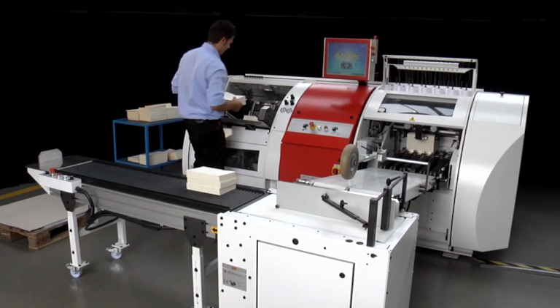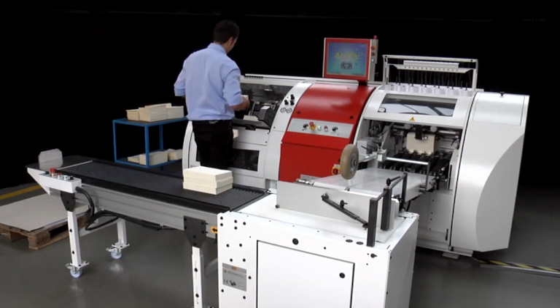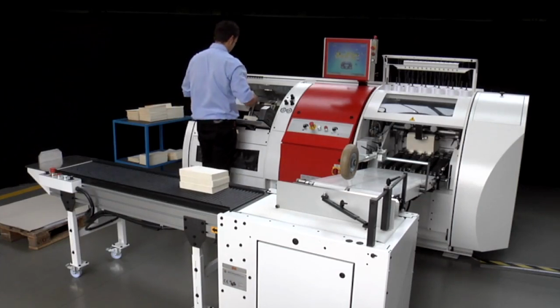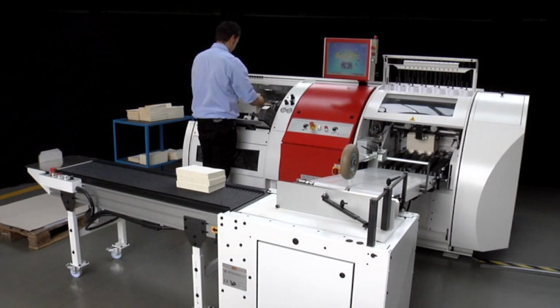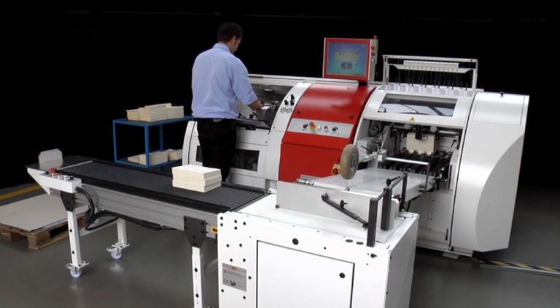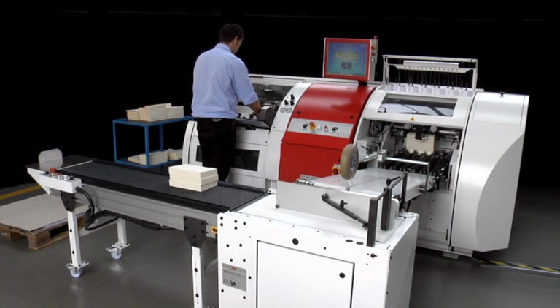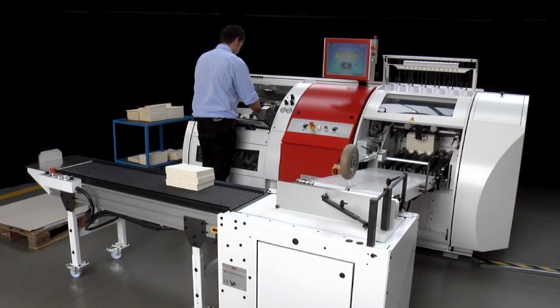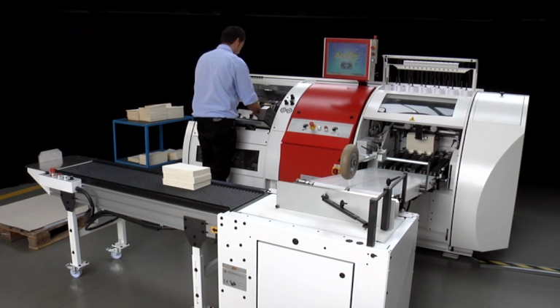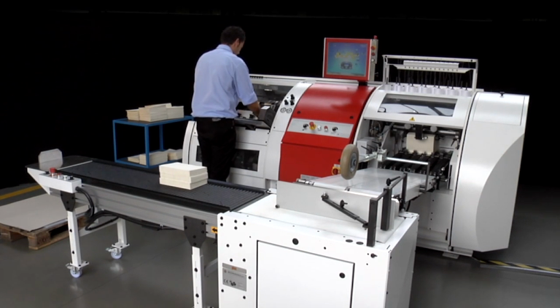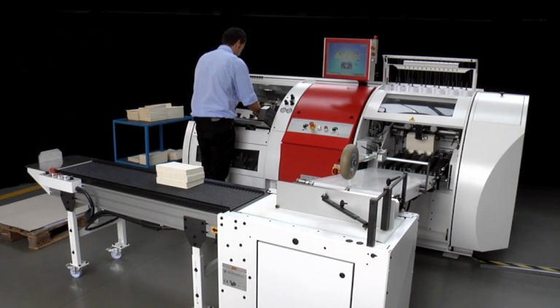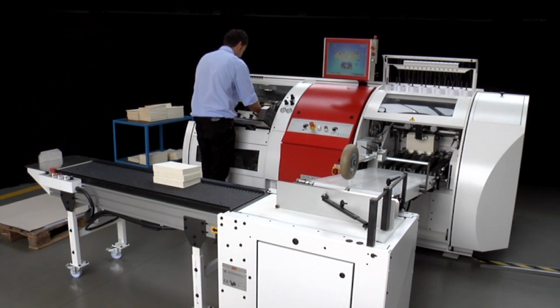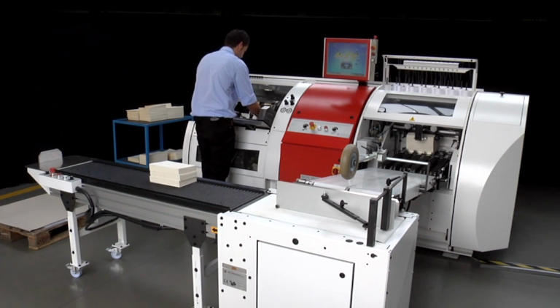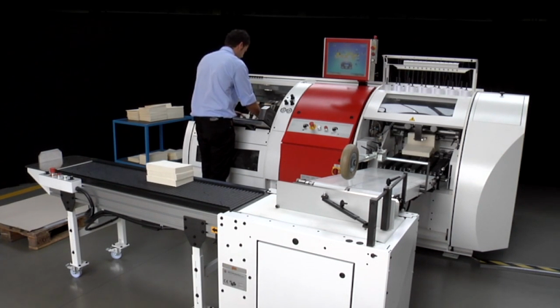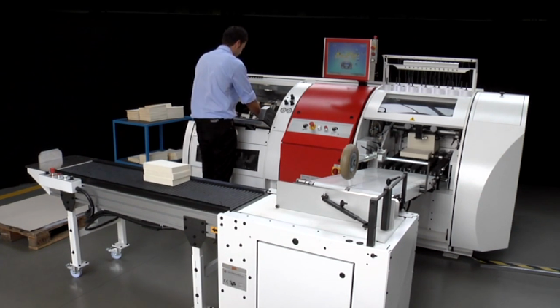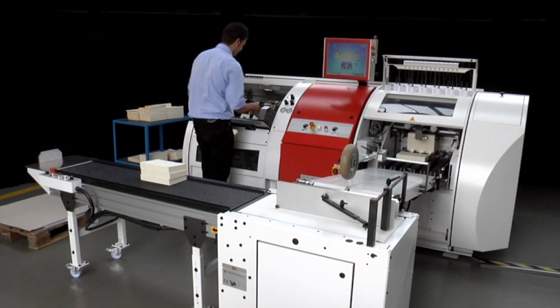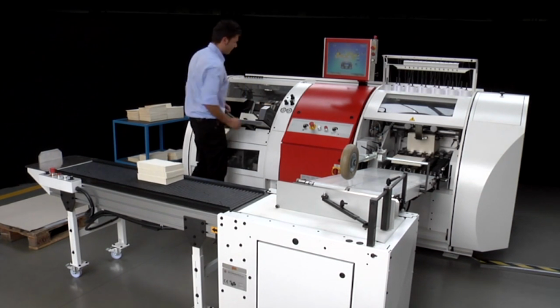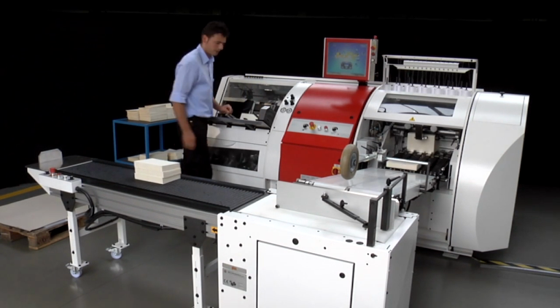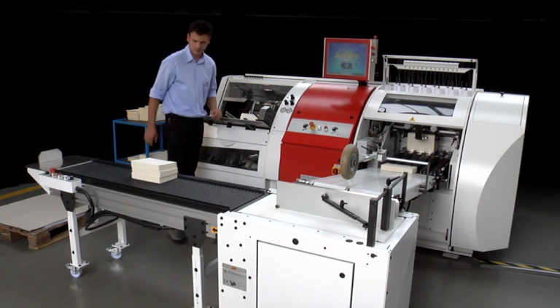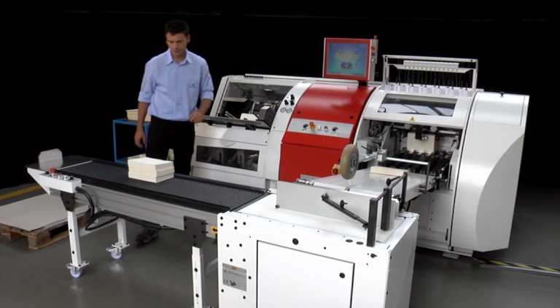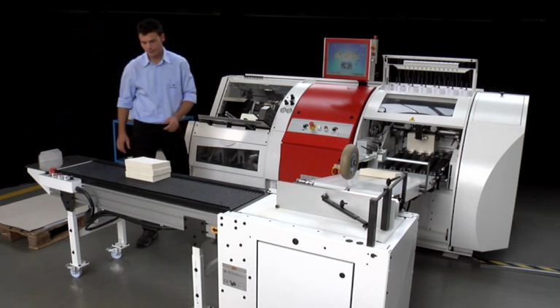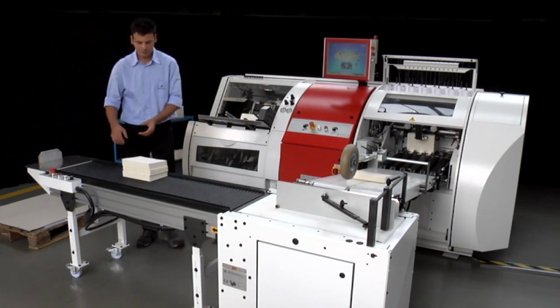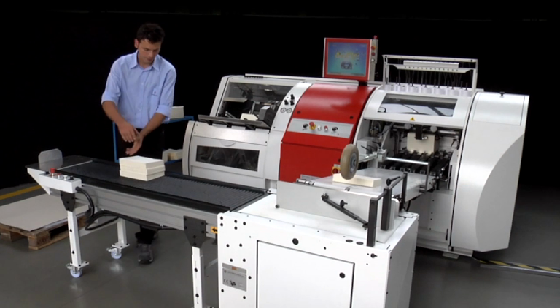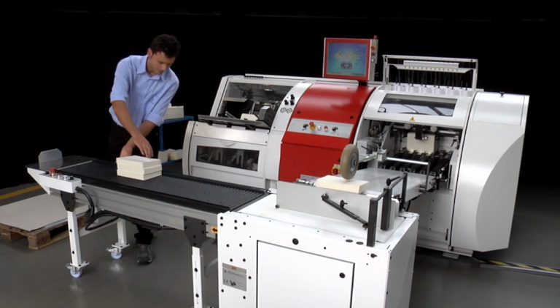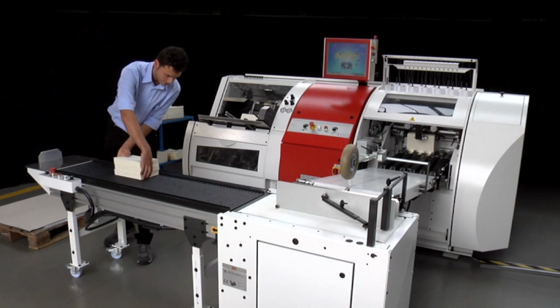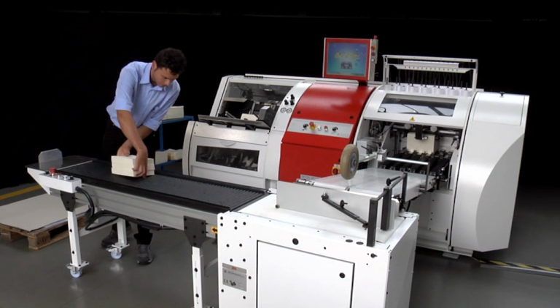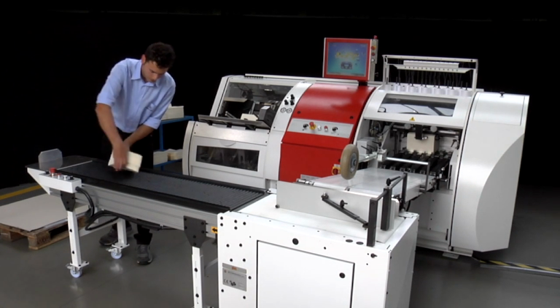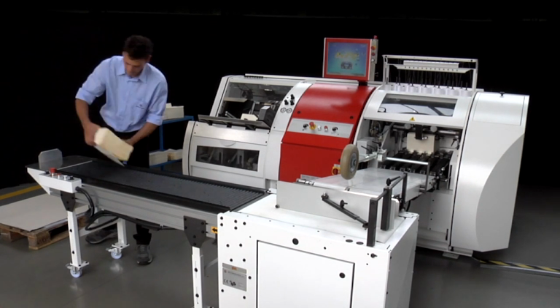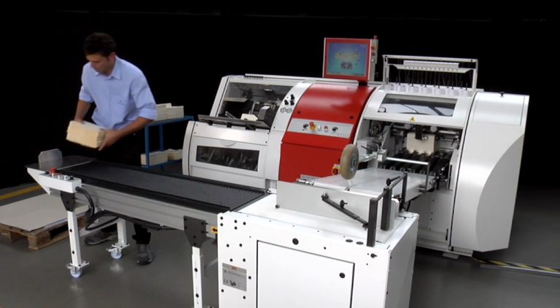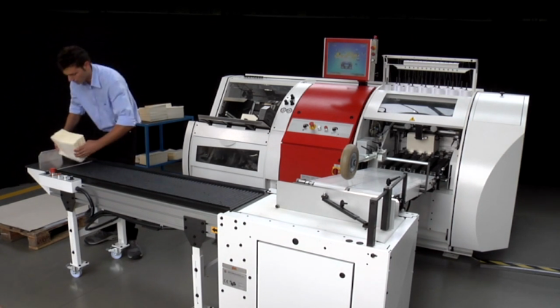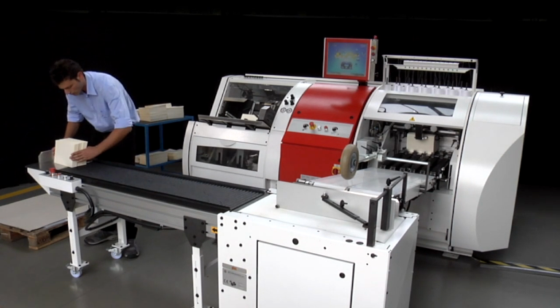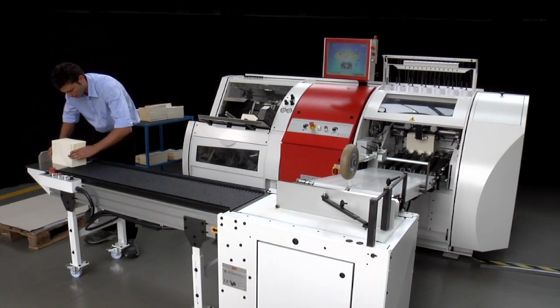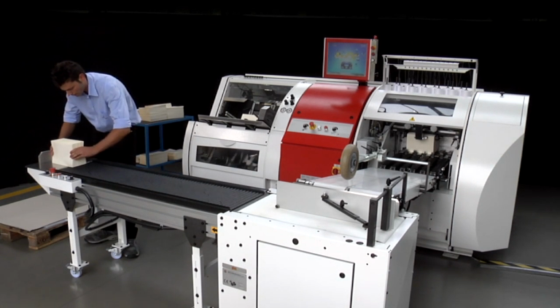The unit is here presented featuring the optional stacker, which conveys finished books close to the loading system, enhancing the ergonomics.